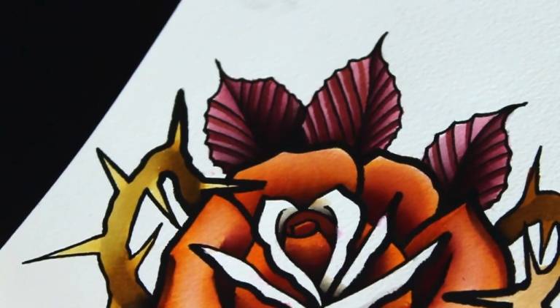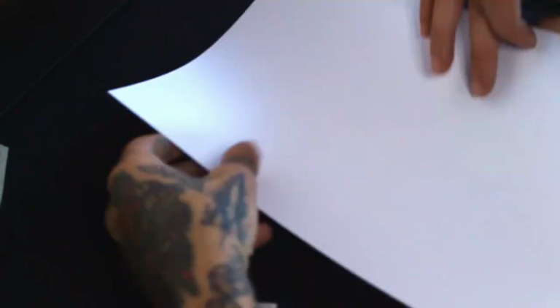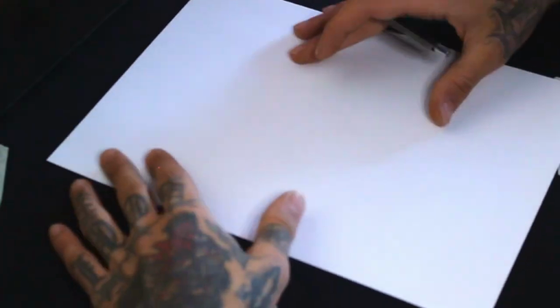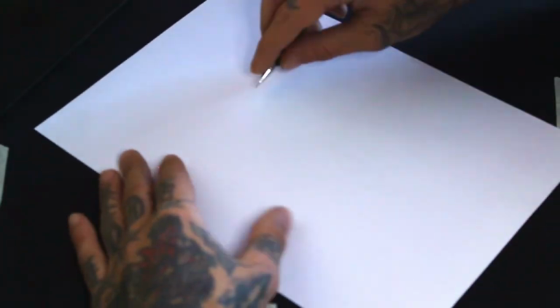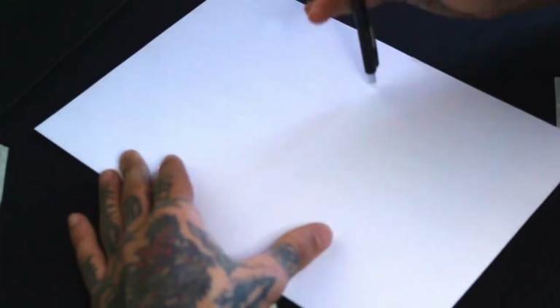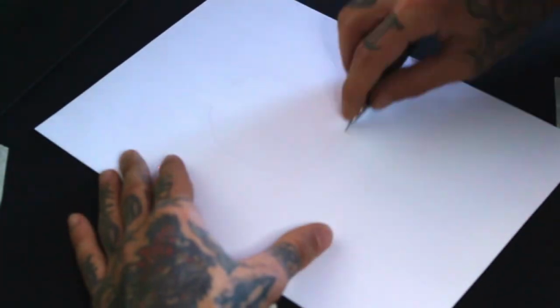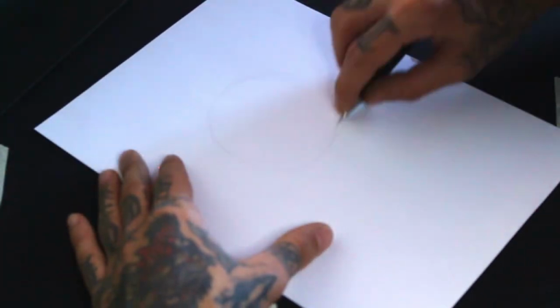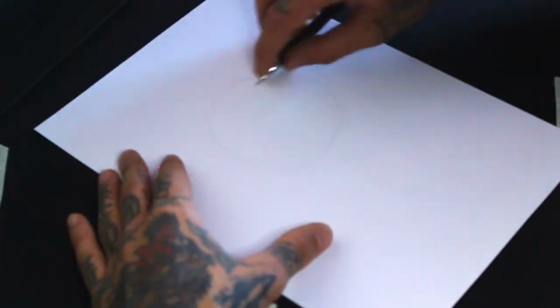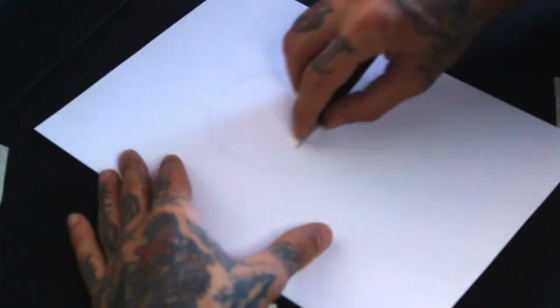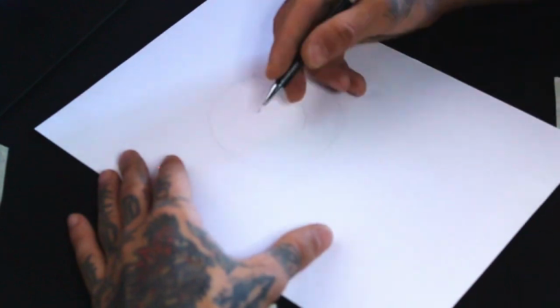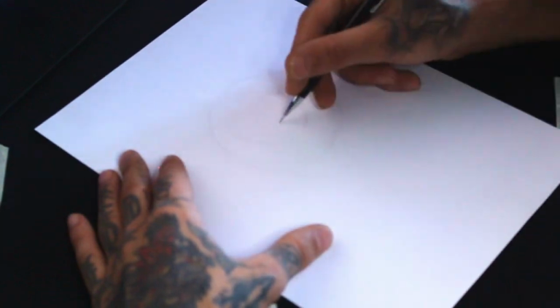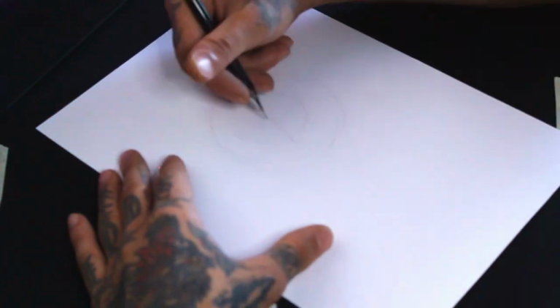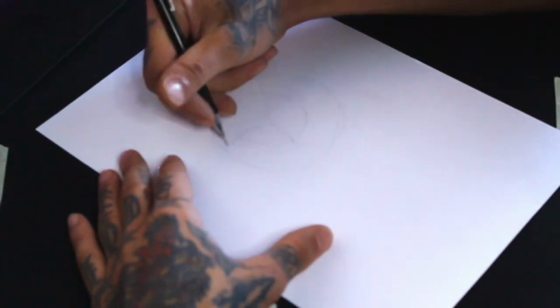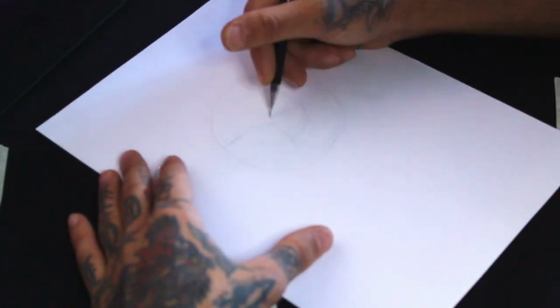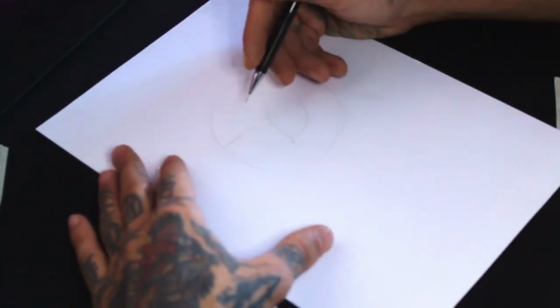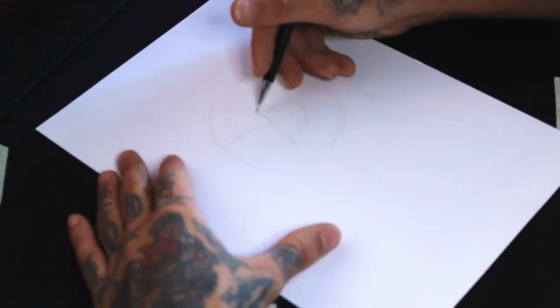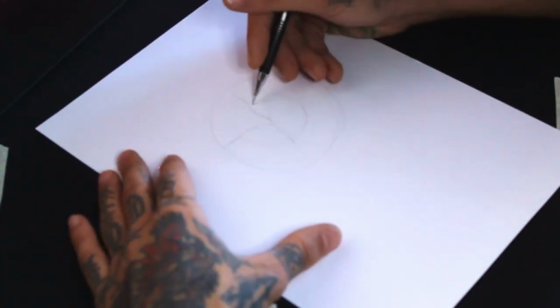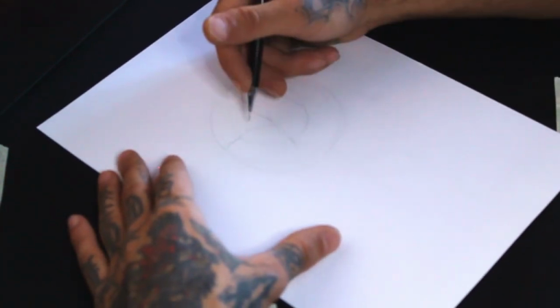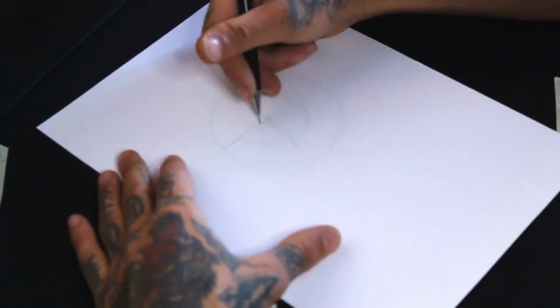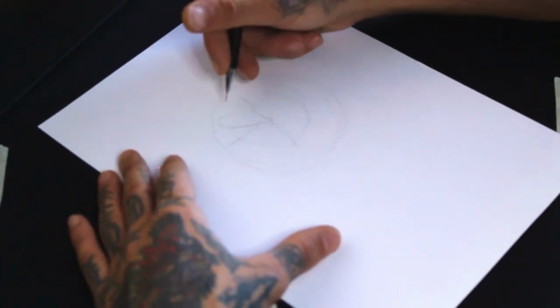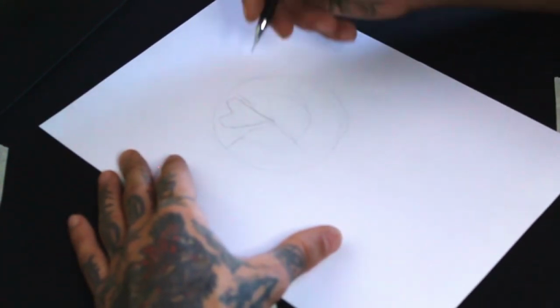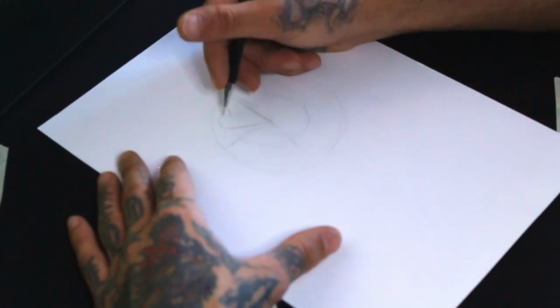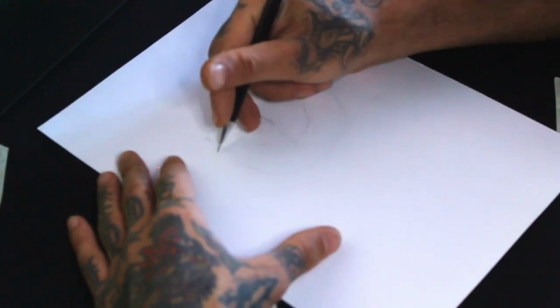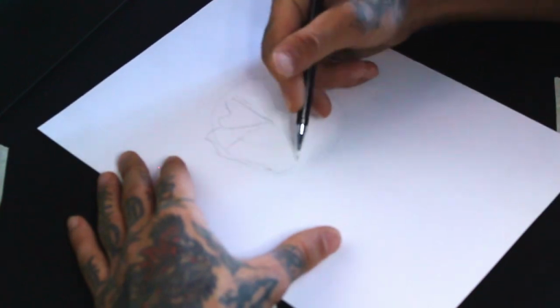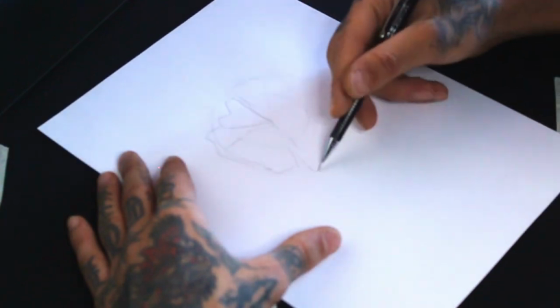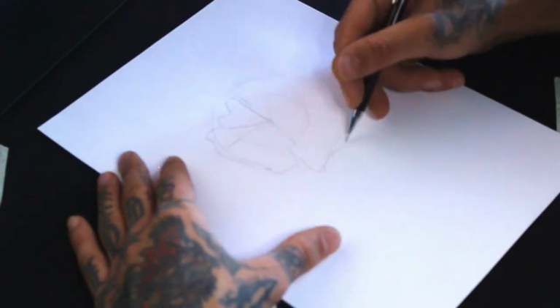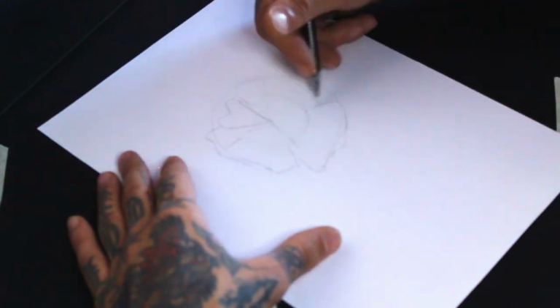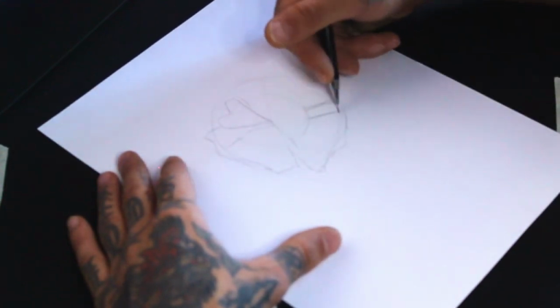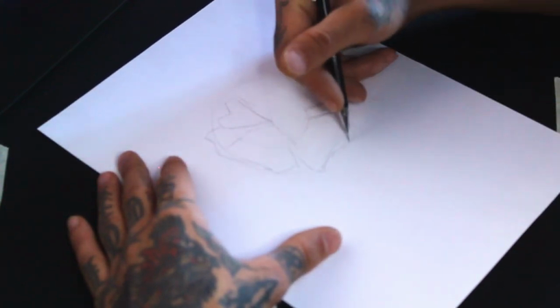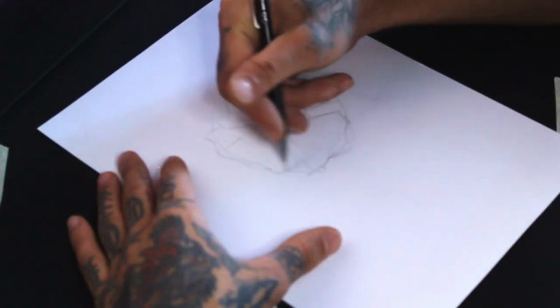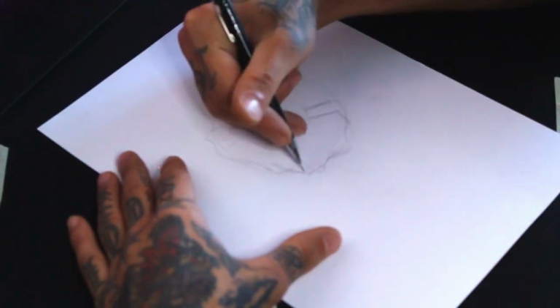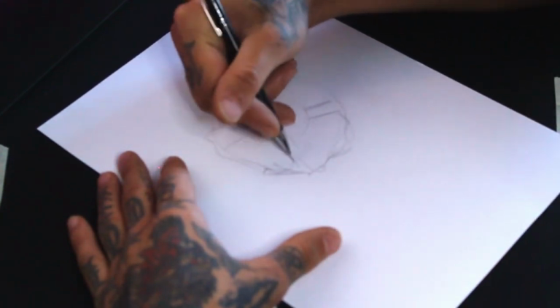I start the sketch on paper by drawing two circles, the center one slightly upwards. Then I draw a heart-shaped form in between these circles, which will be the center for the rose.